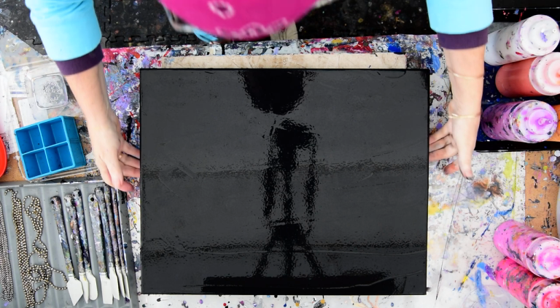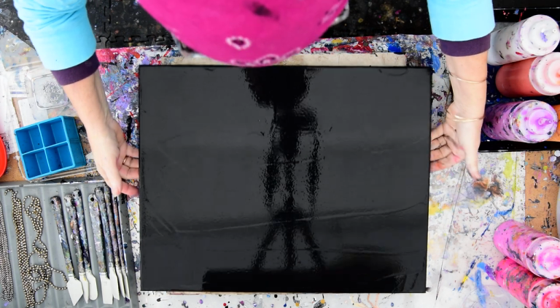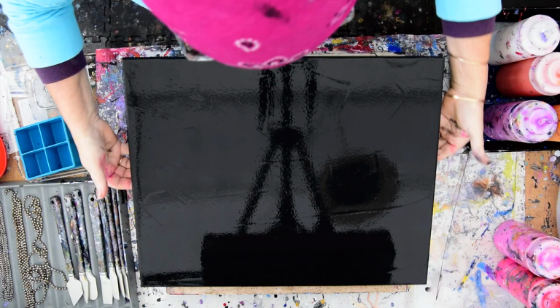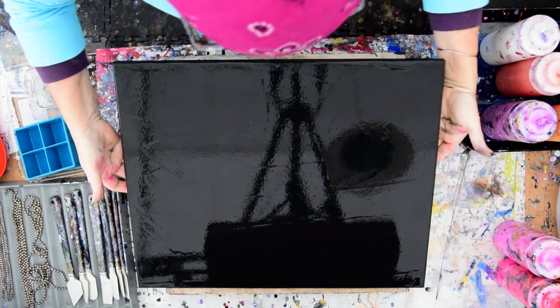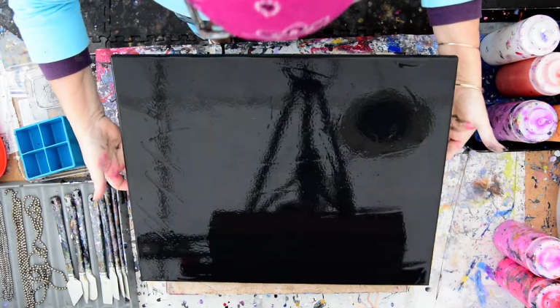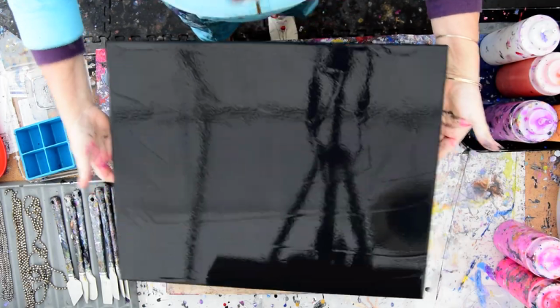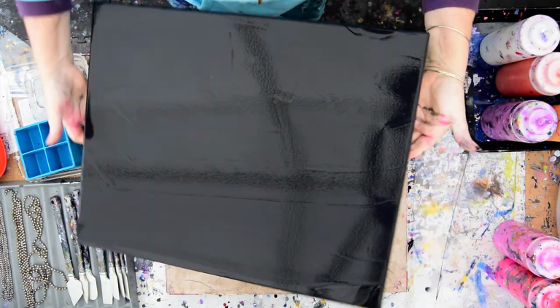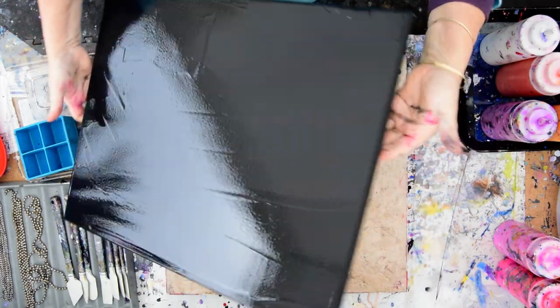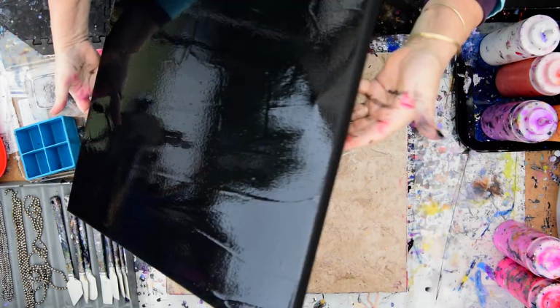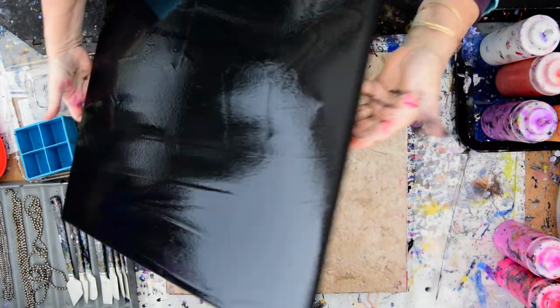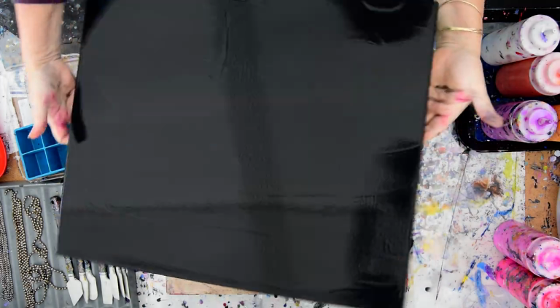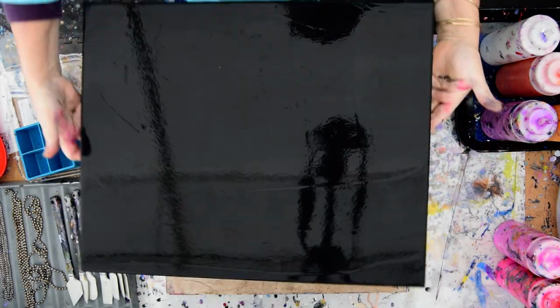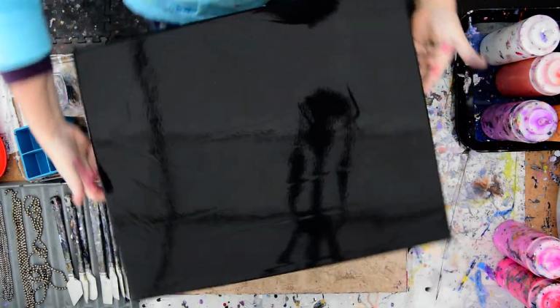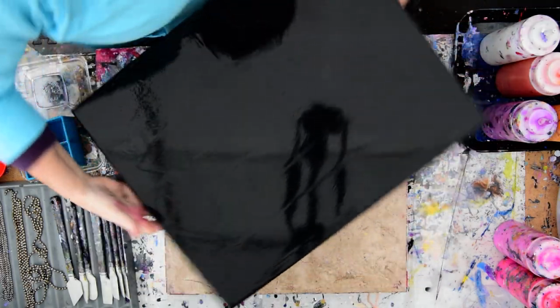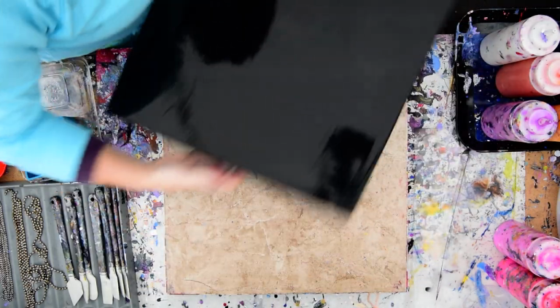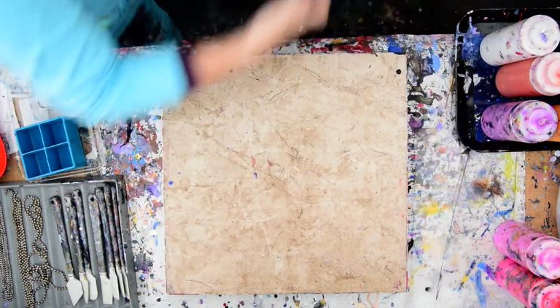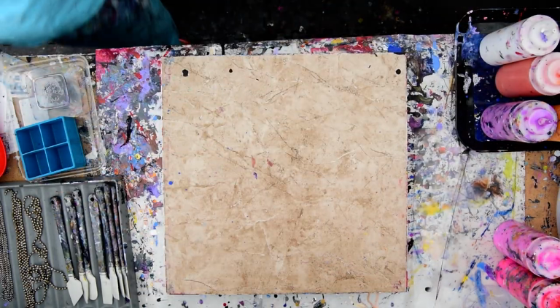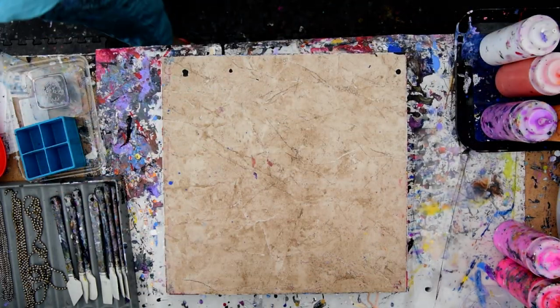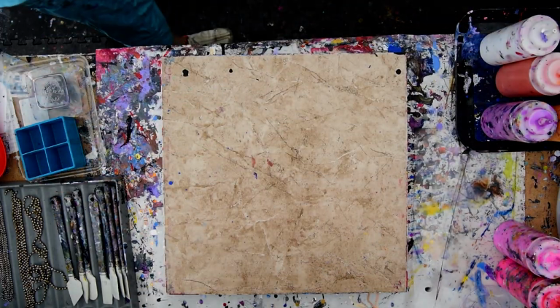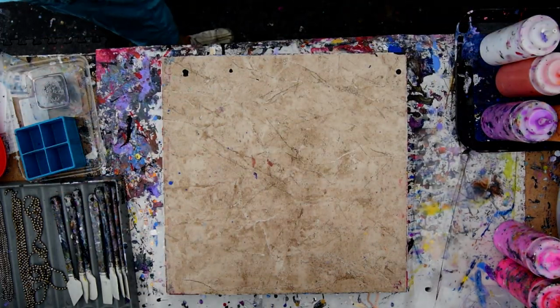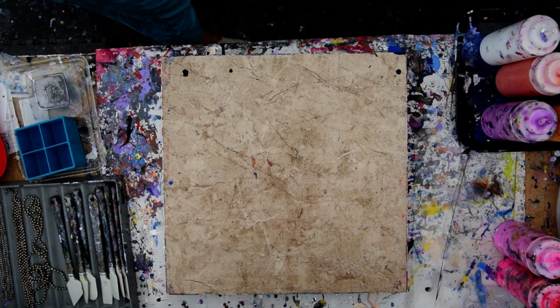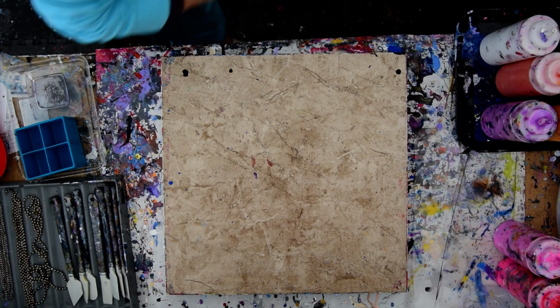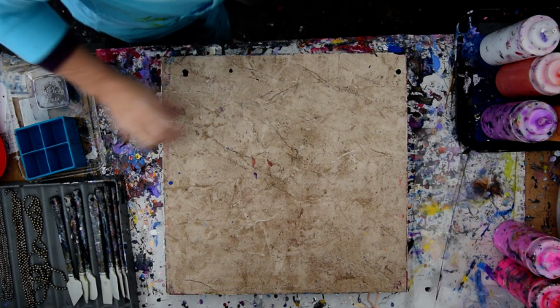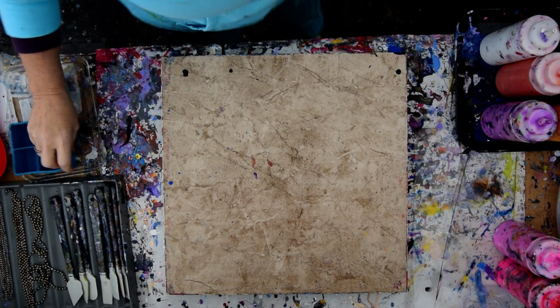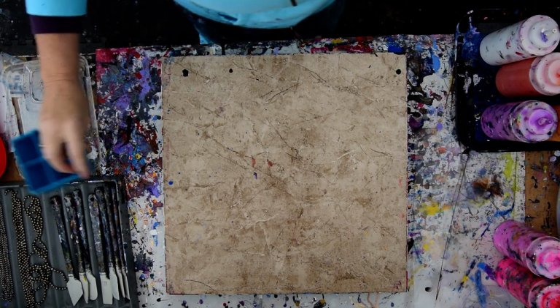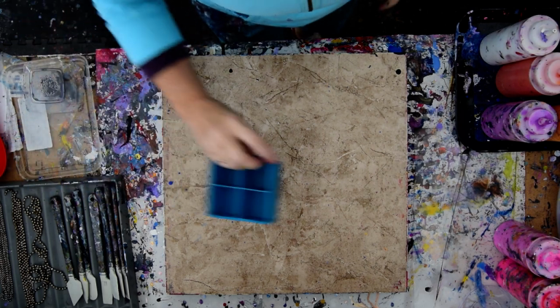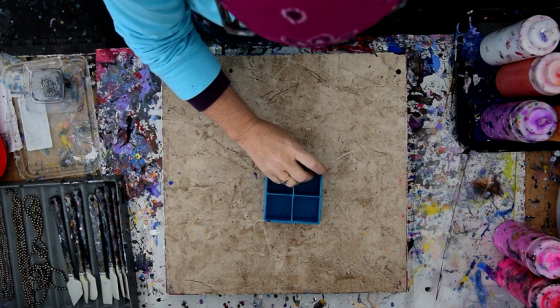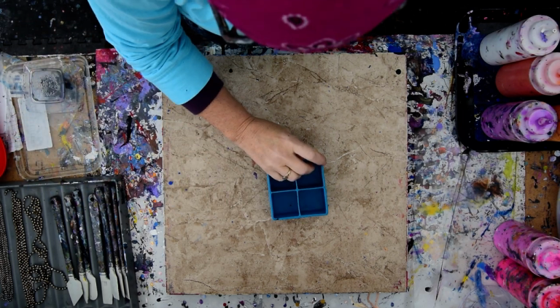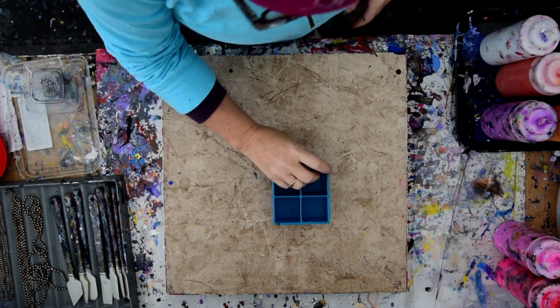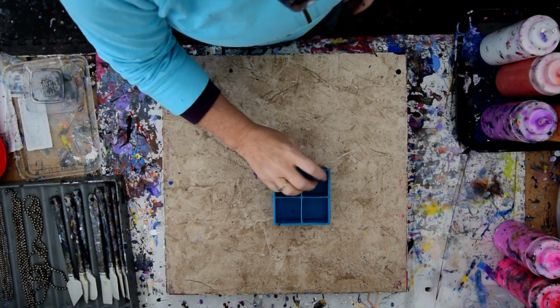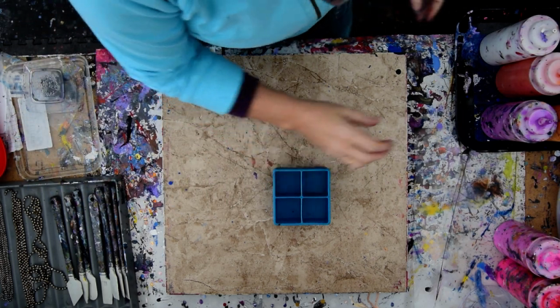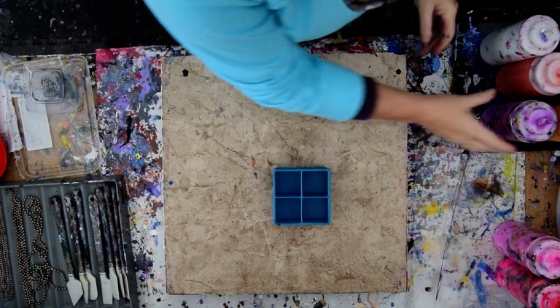I have just freshly primed this already black canvas with a layer of black paint because I have a plan, and it involves this ice cube tray.